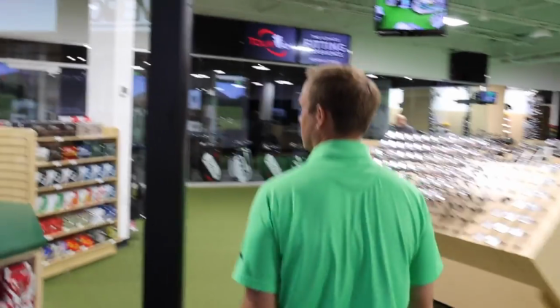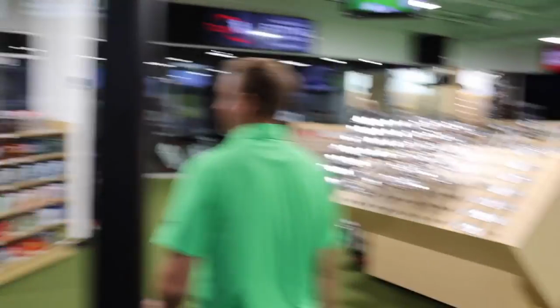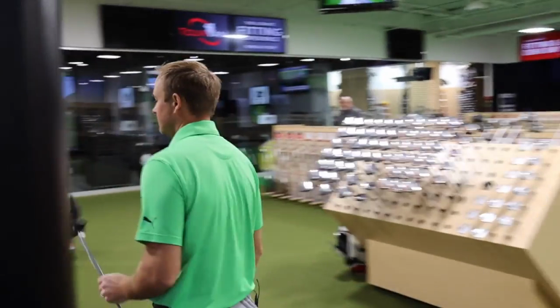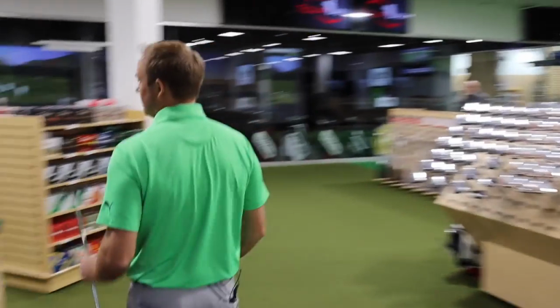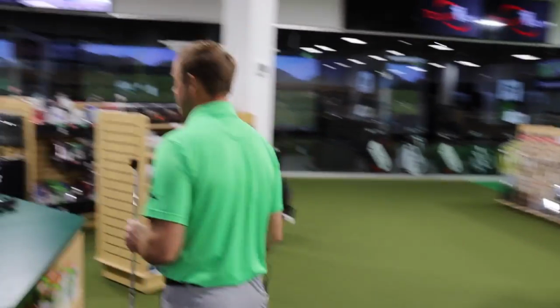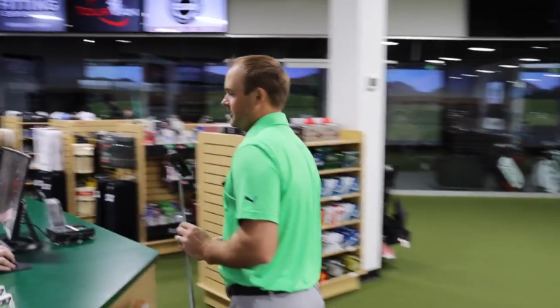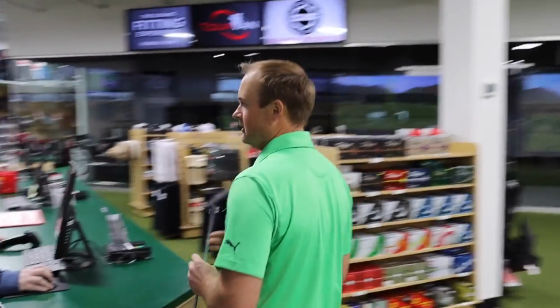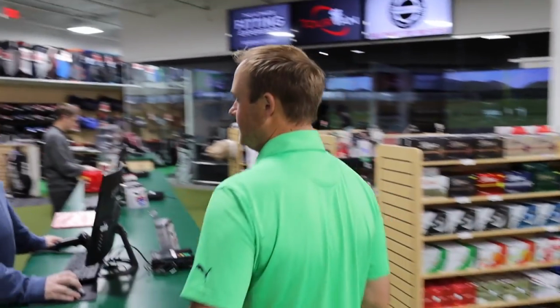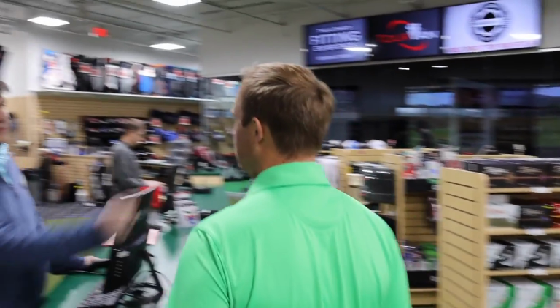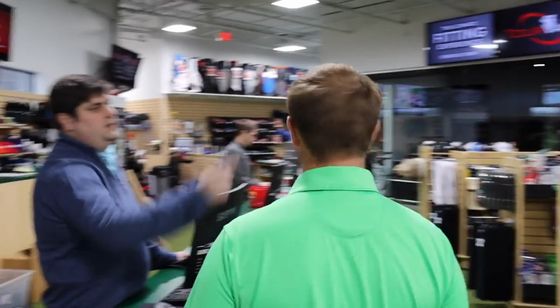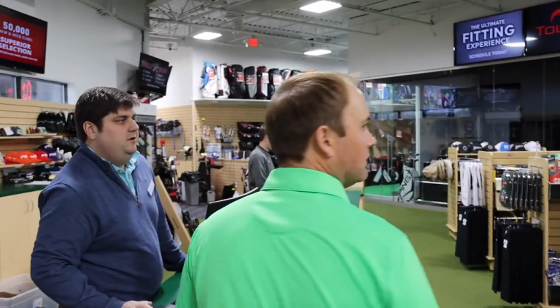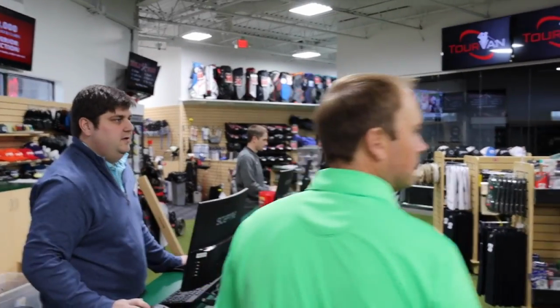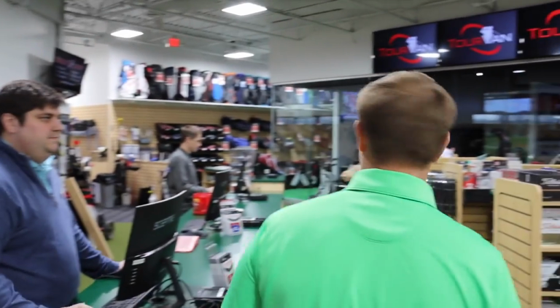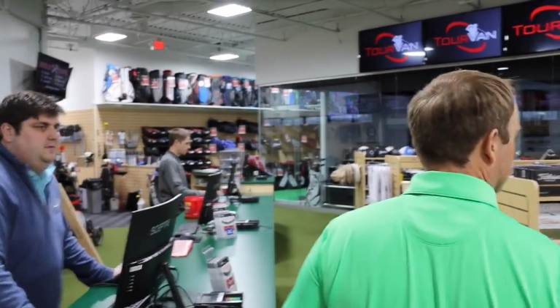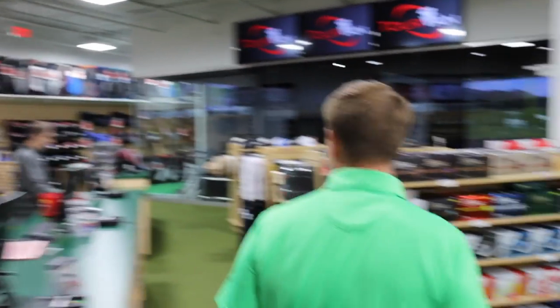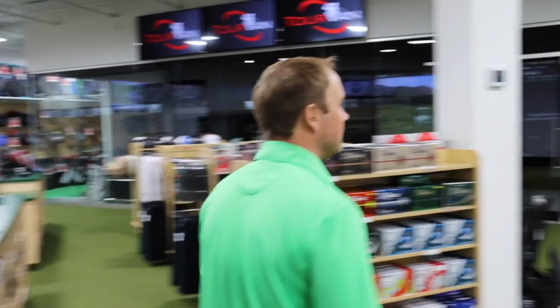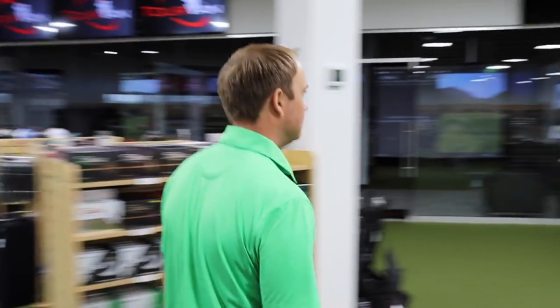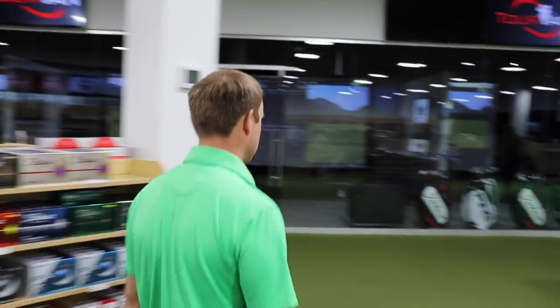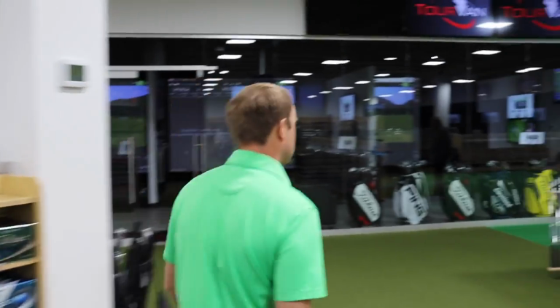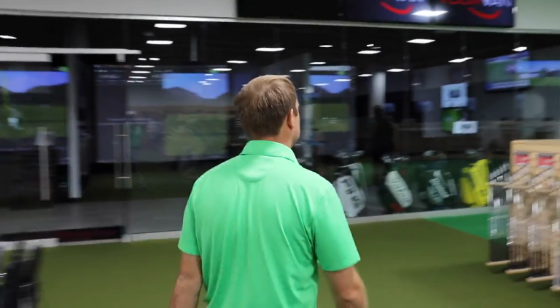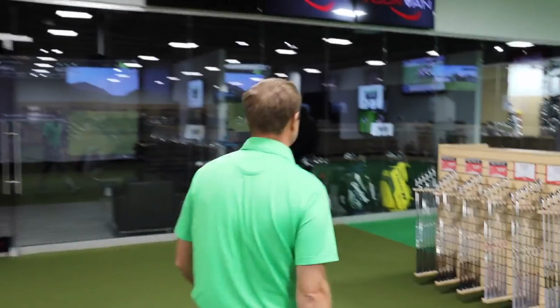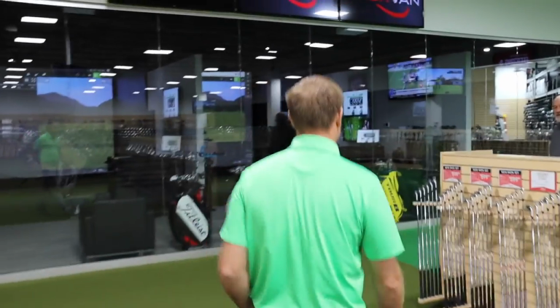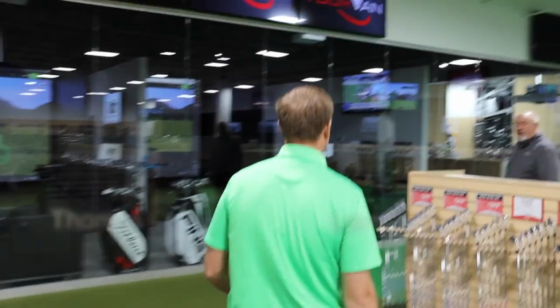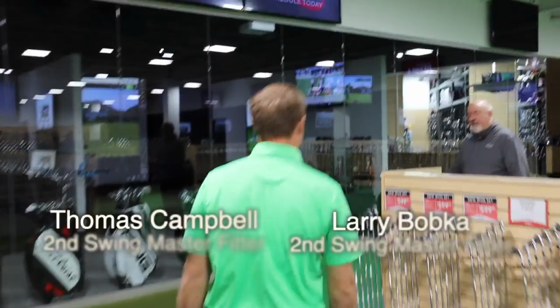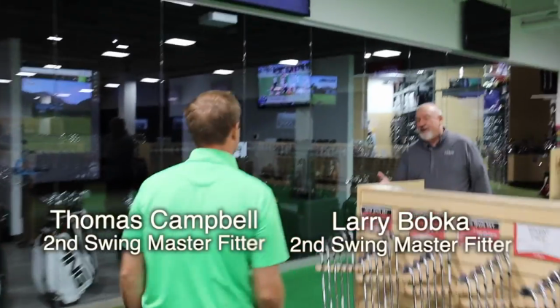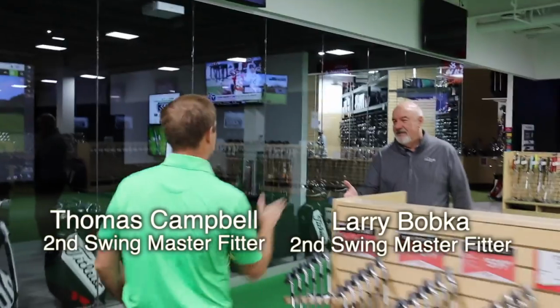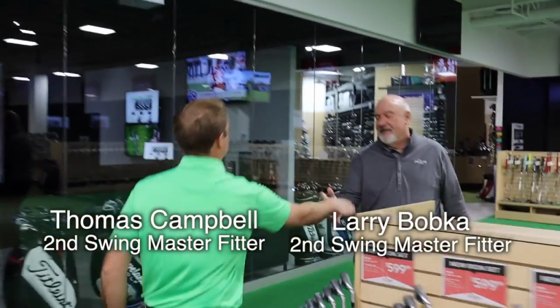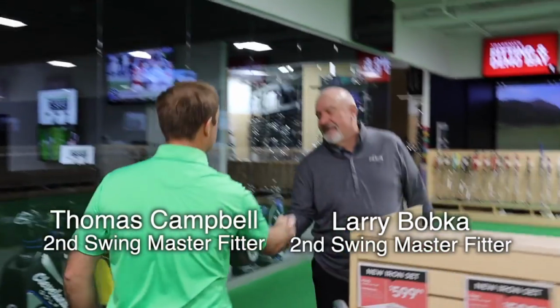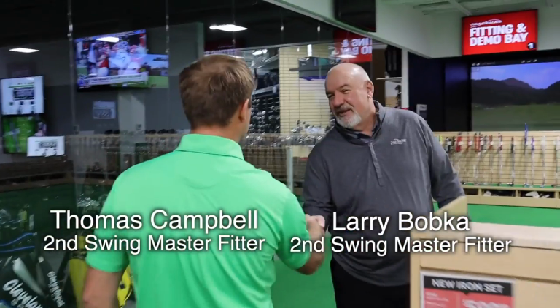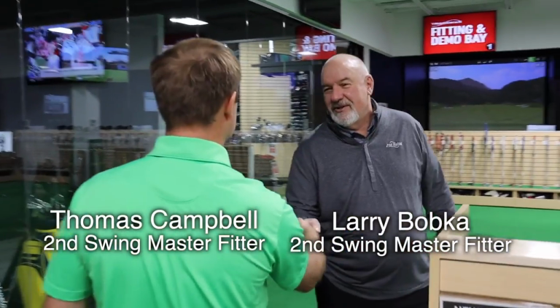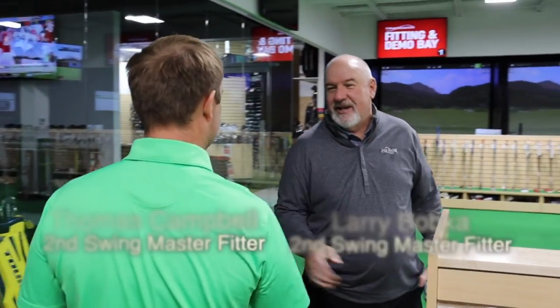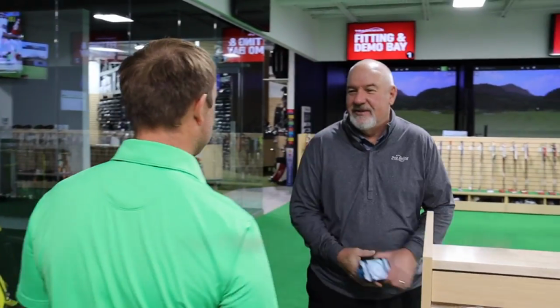Hi, welcome to Second Swing. Morning, I got a putter fitting with Larry at 10 a.m.? Yeah, he's just right on the putting ring right there. That's Larry. Perfect, thank you. Morning, how are you? I'm Larry. Good morning. Larry, I'm Thomas. Nice to meet you. How are you doing today? I'm doing good.